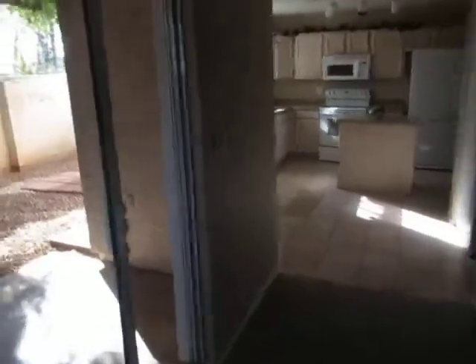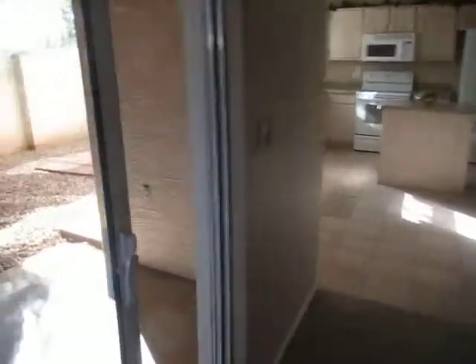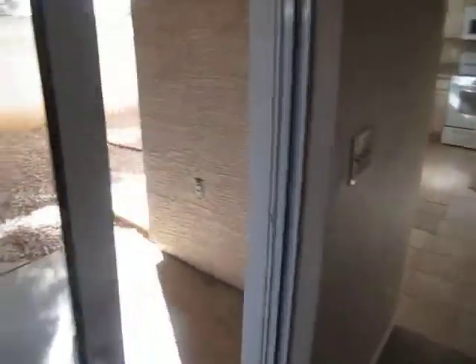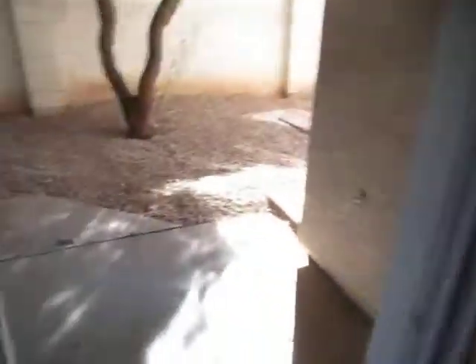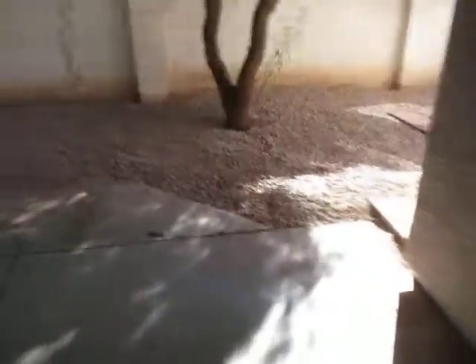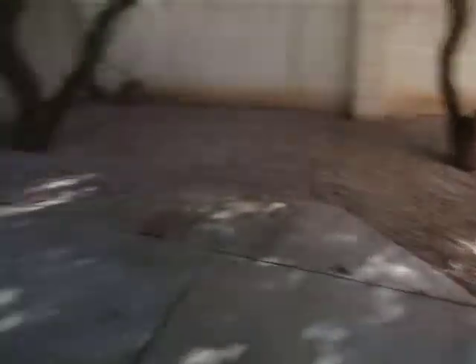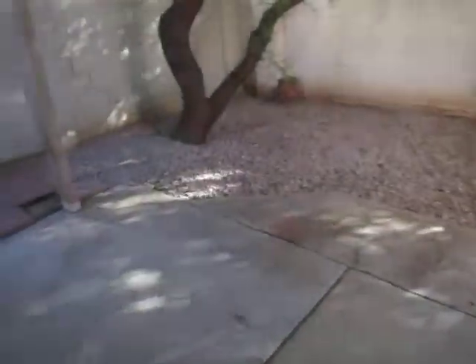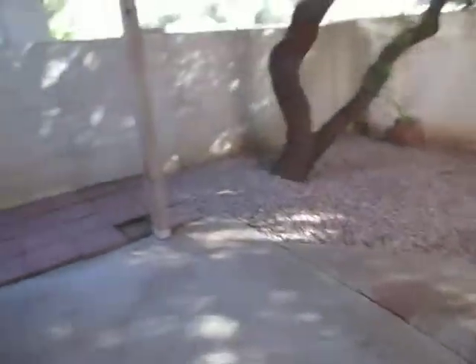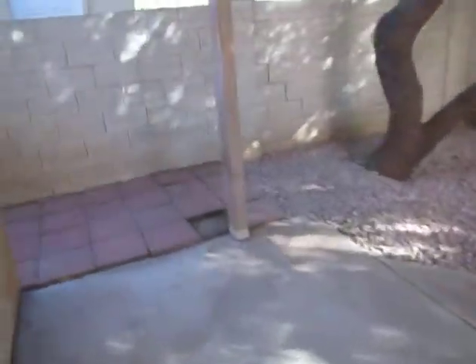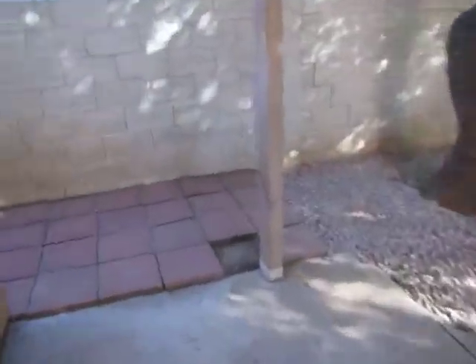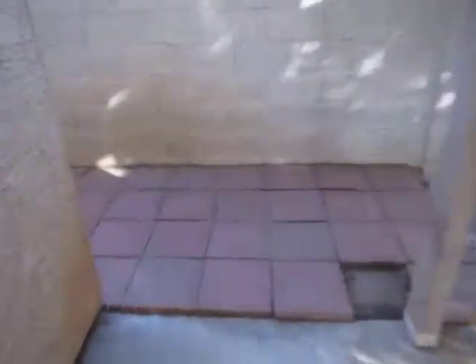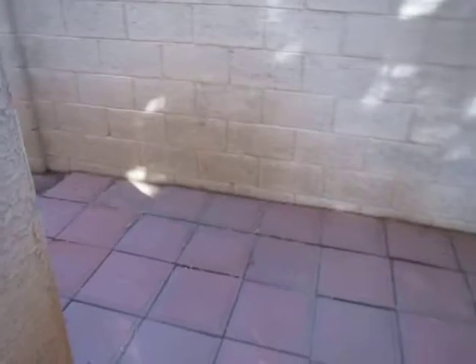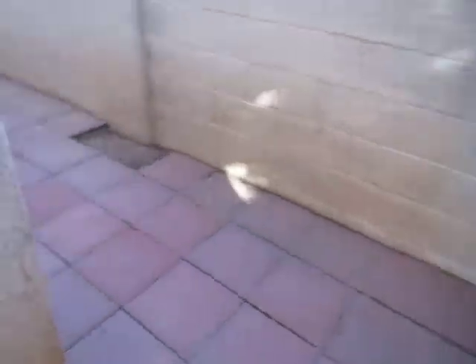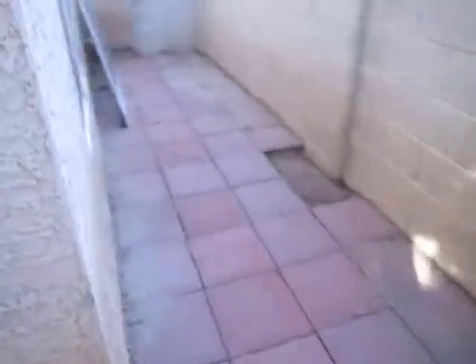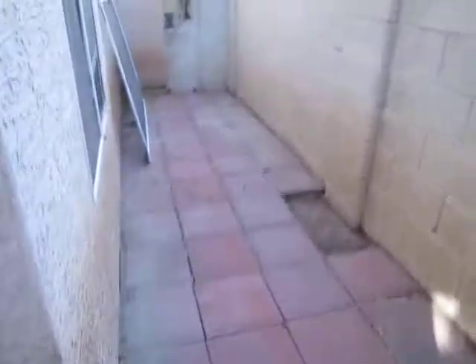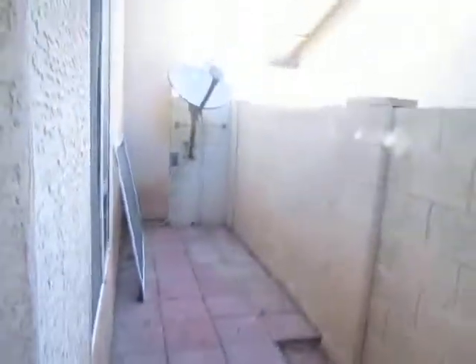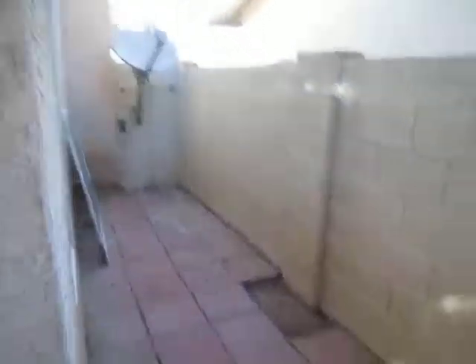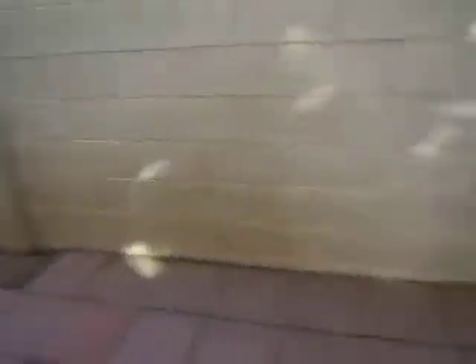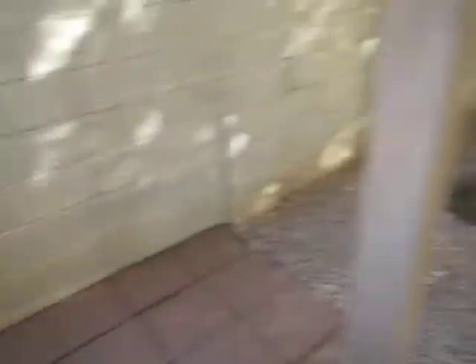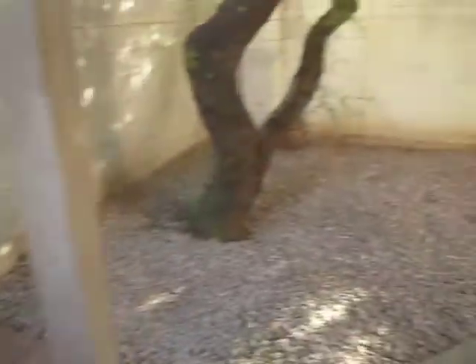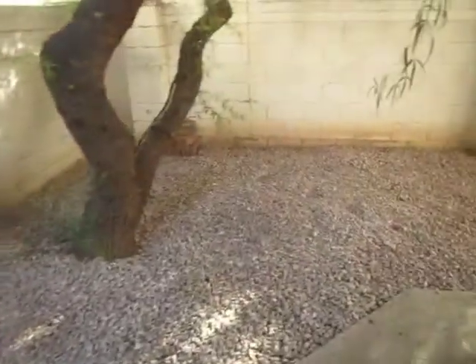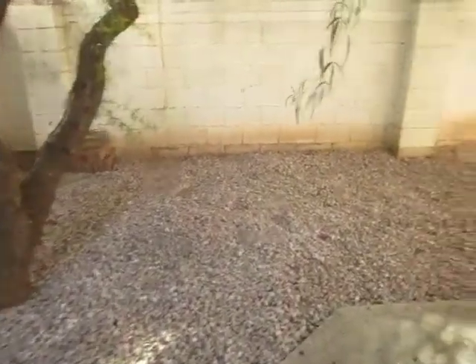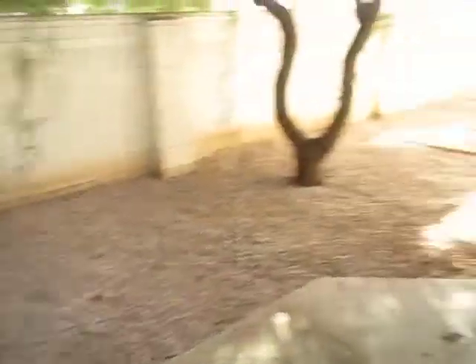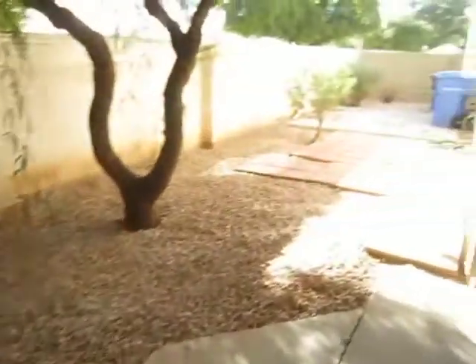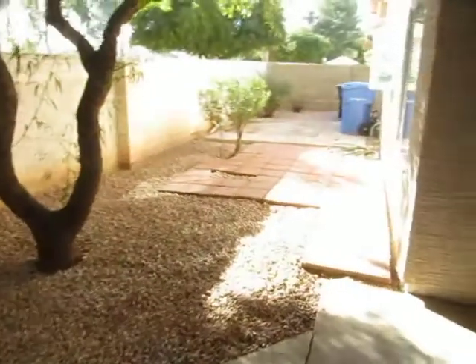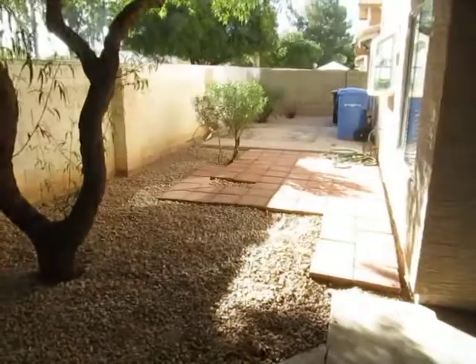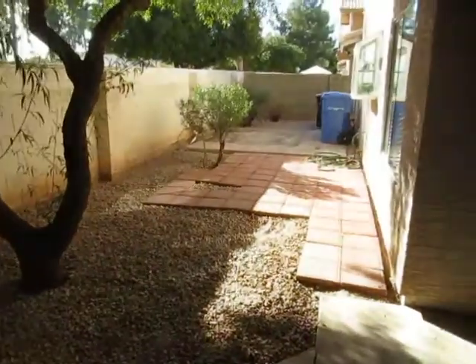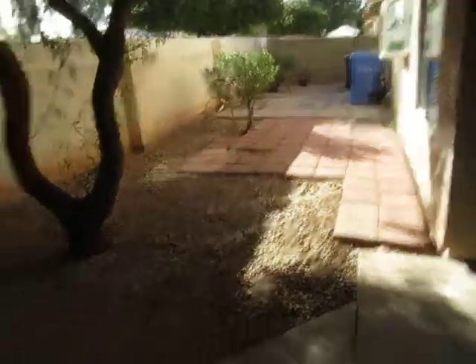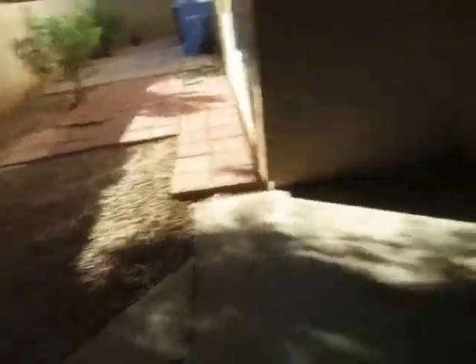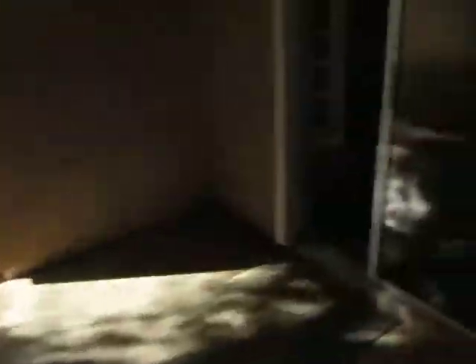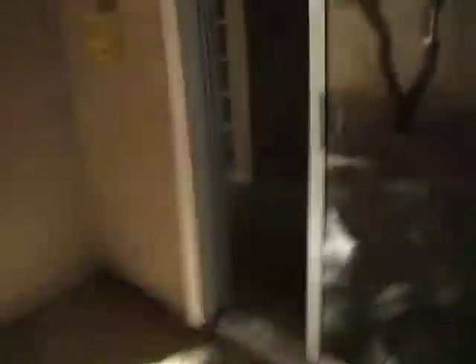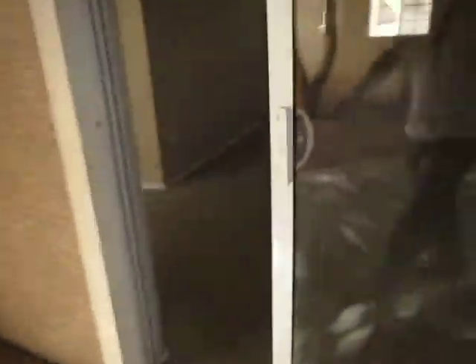Lighting's not very good, but you can get the gist of it. Here's the backyard. Side yard. Here's the rest of the backyard. Desert landscaping with rock.